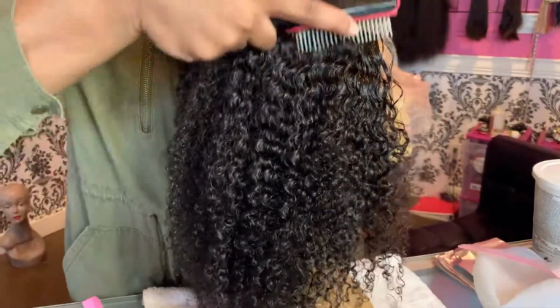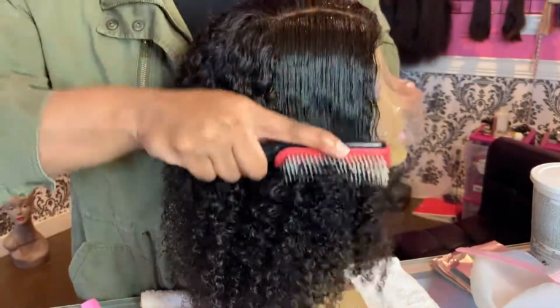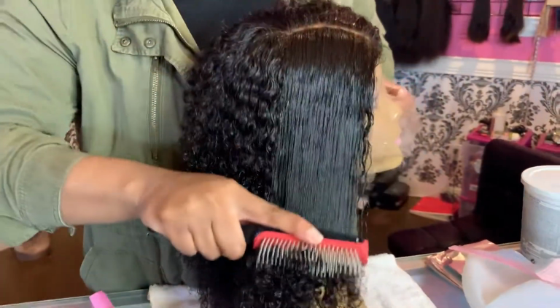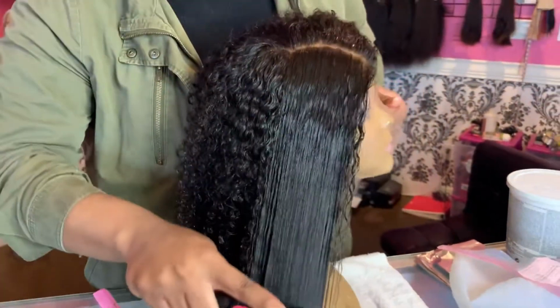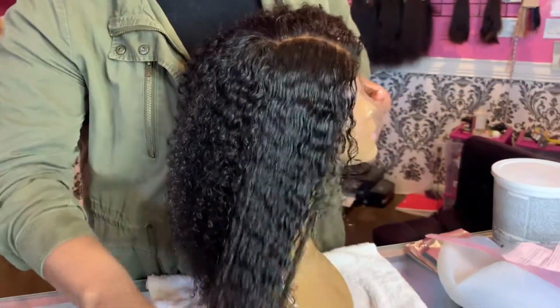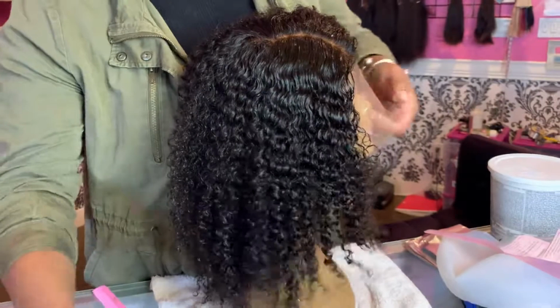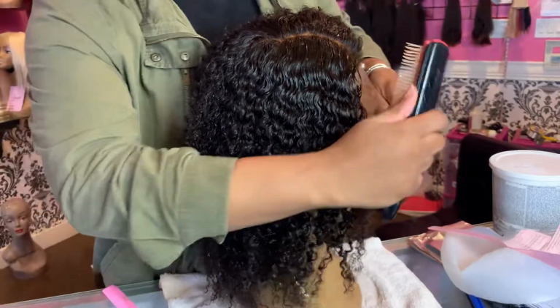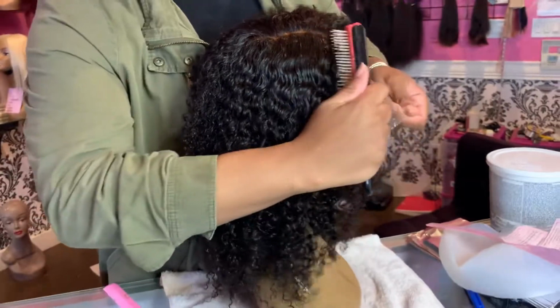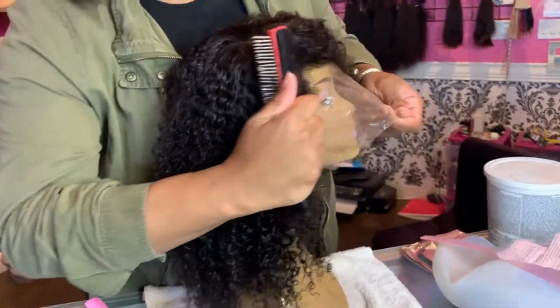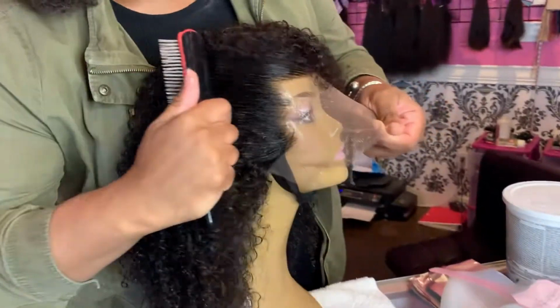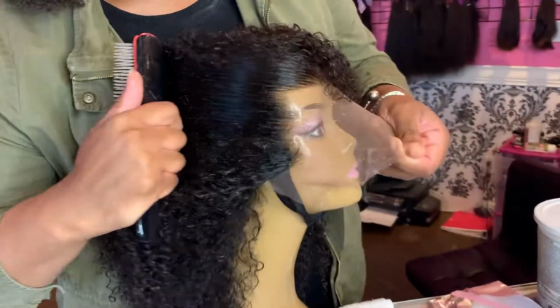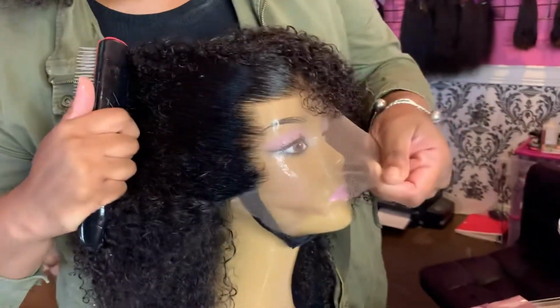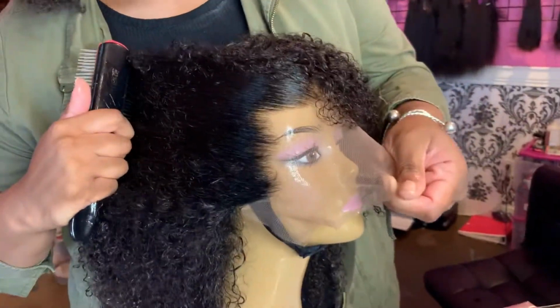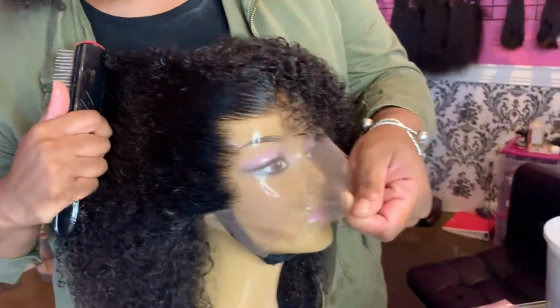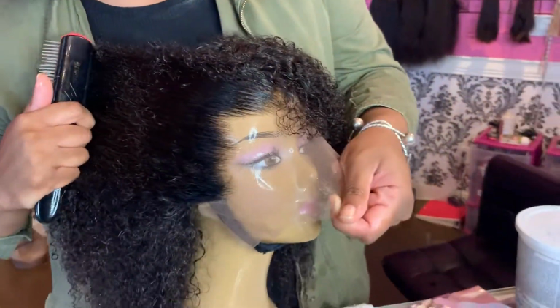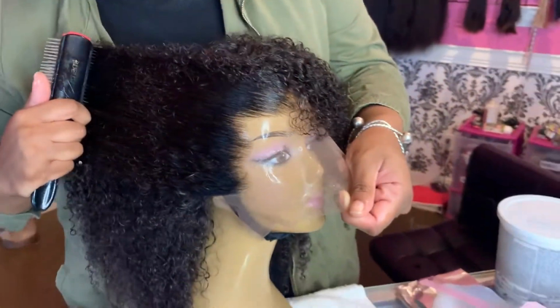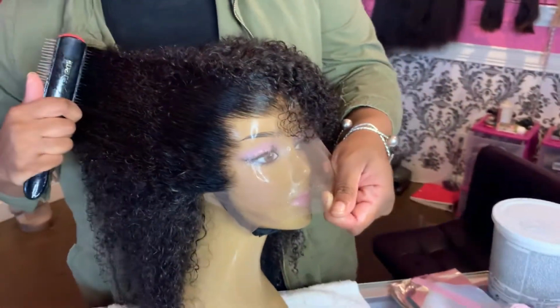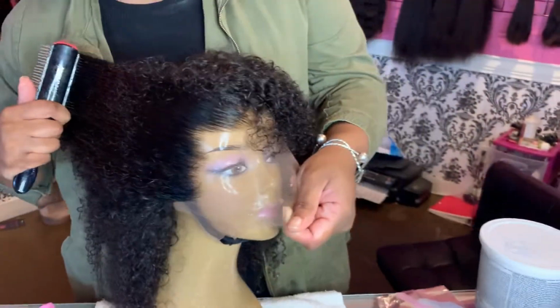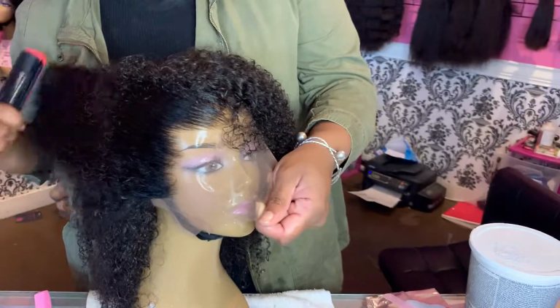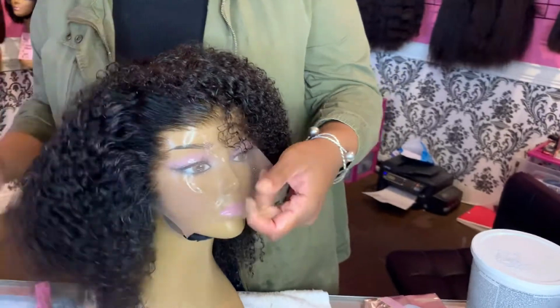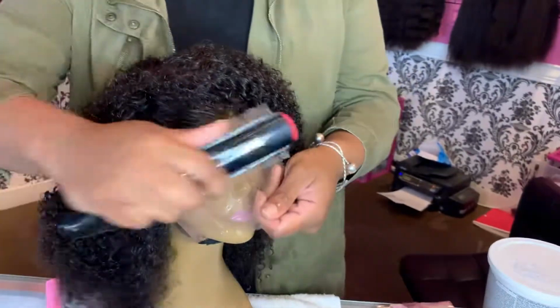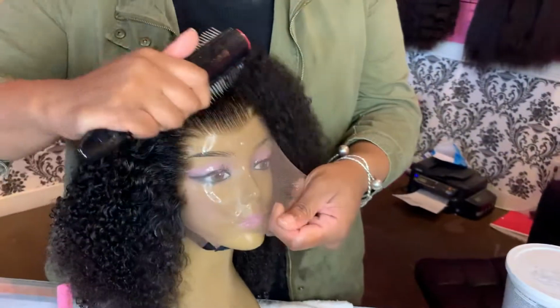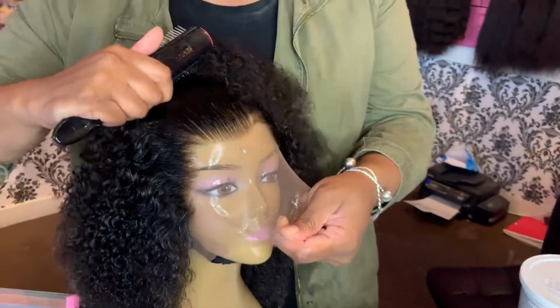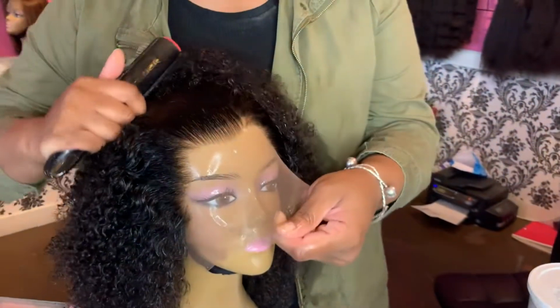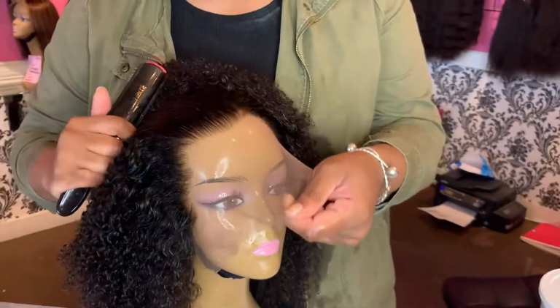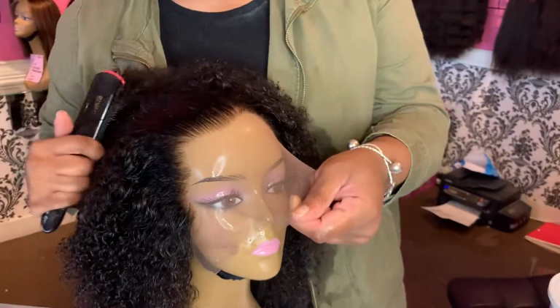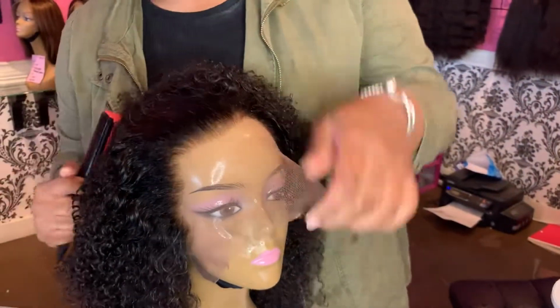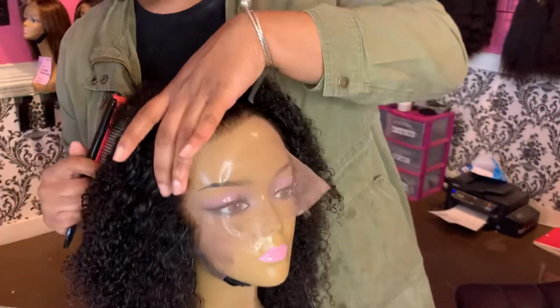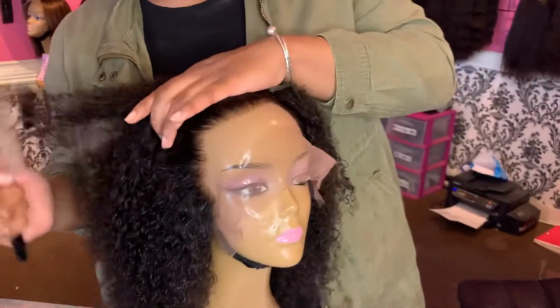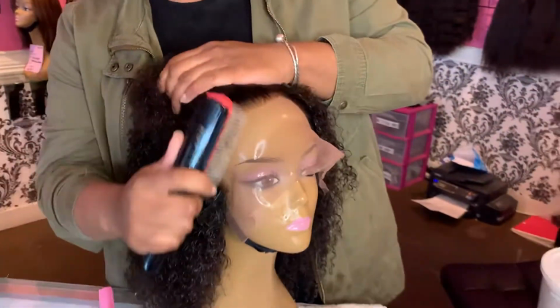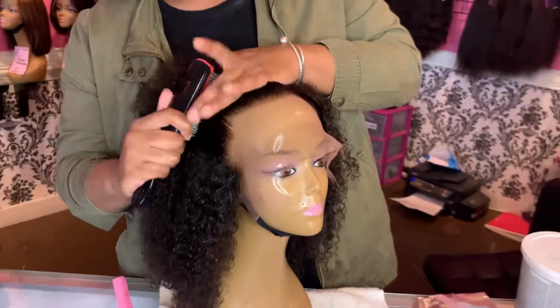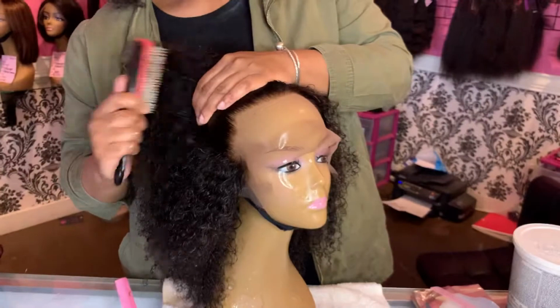Check out how beautiful this texture is right here. Check out how natural the hairline is on all units from Magic Care Company. The knots are pre-bleached and the hairline is pre-plugged with baby hair.